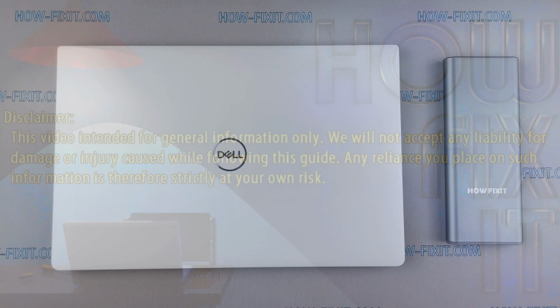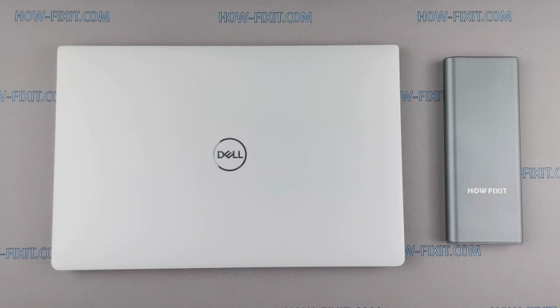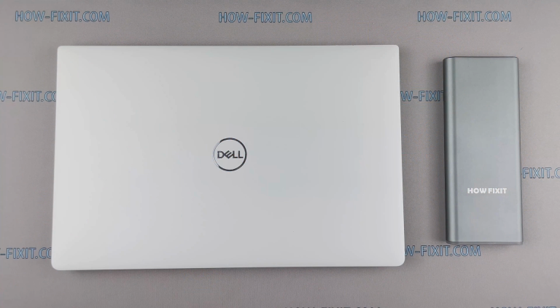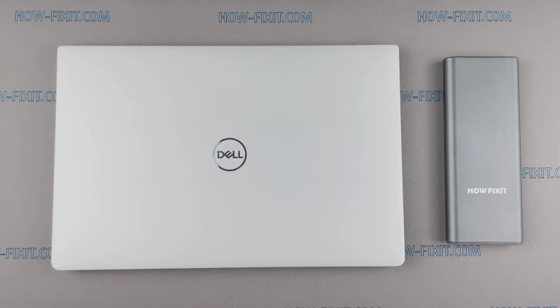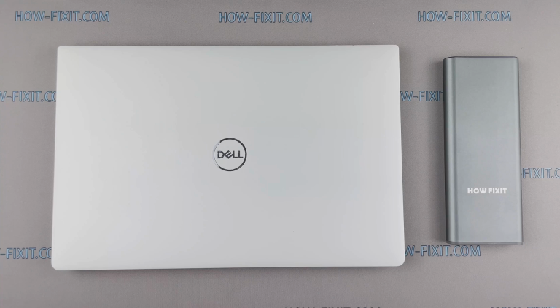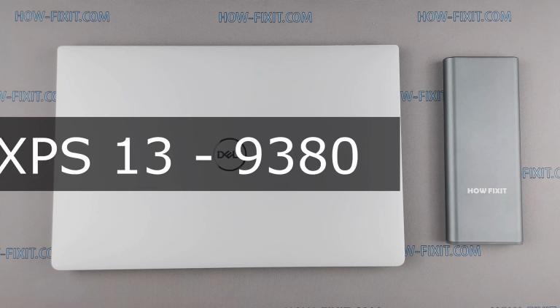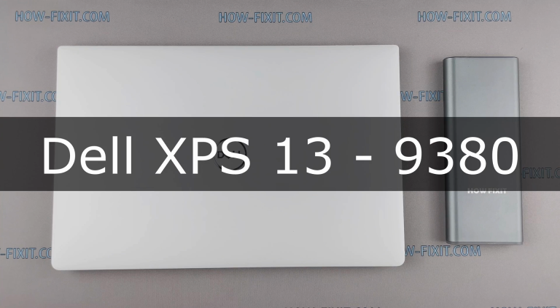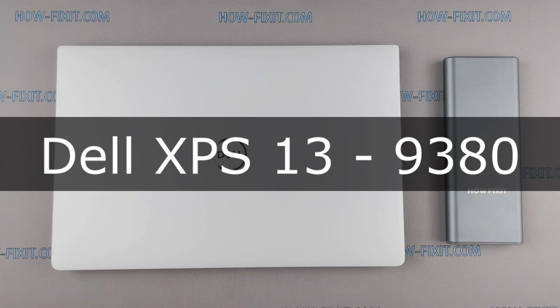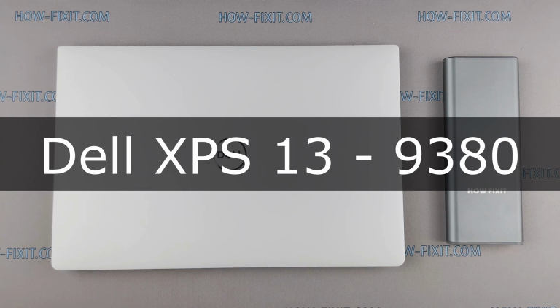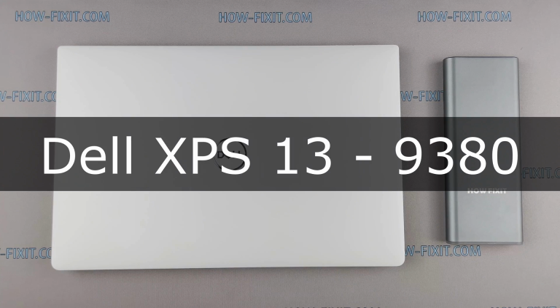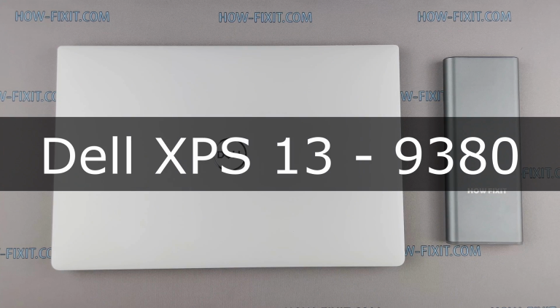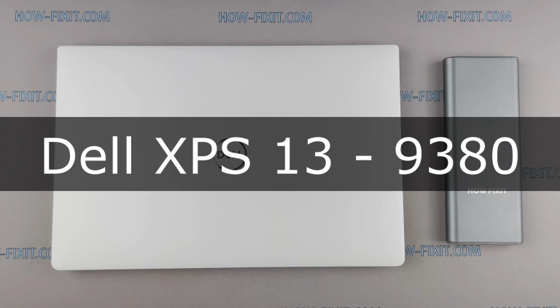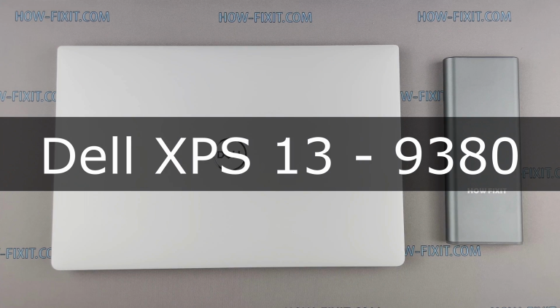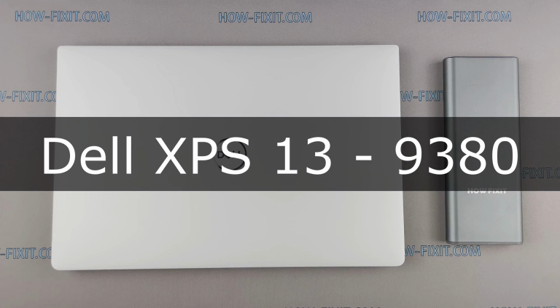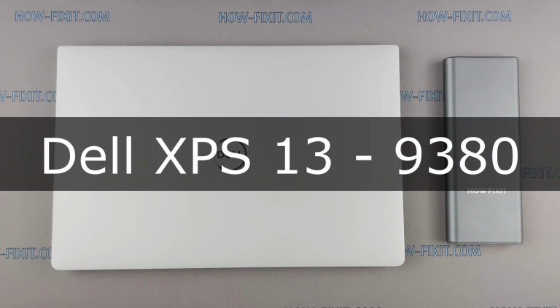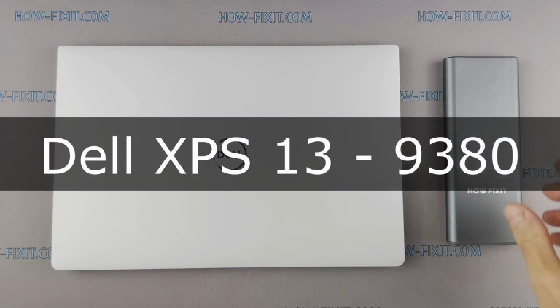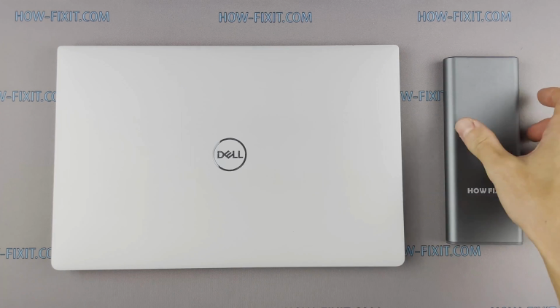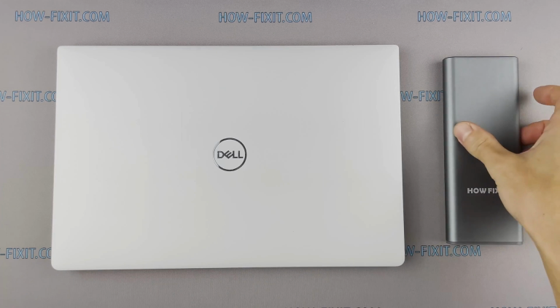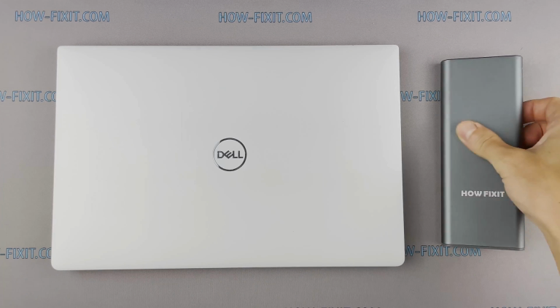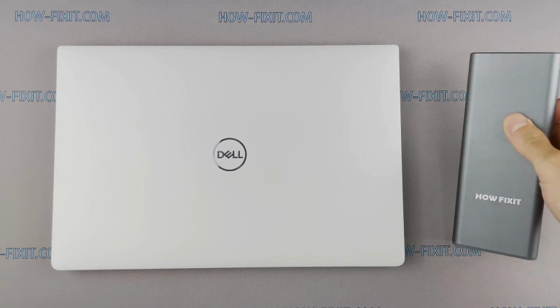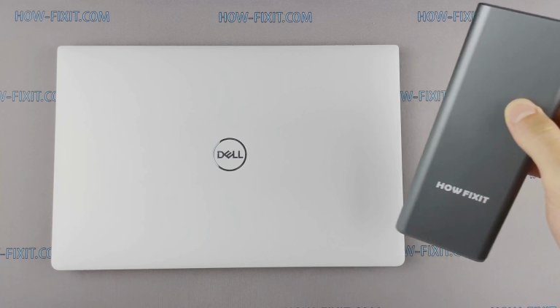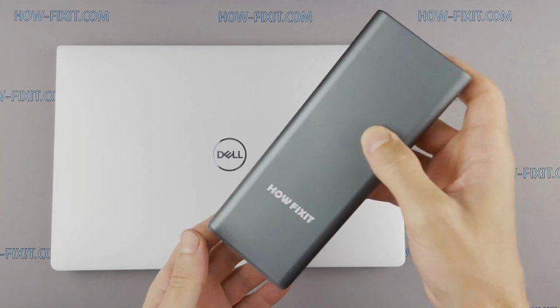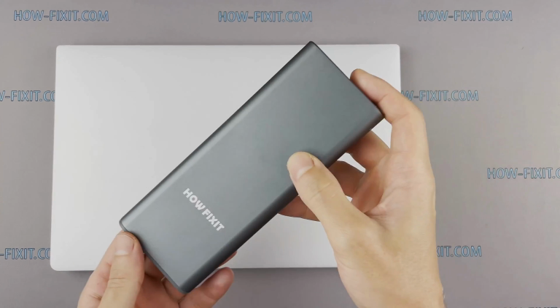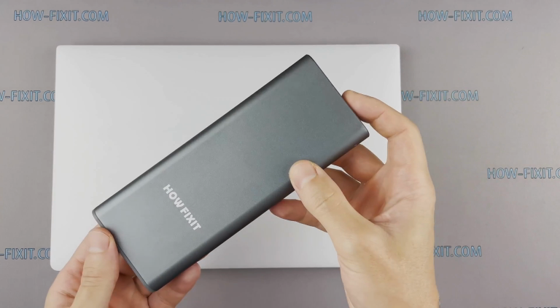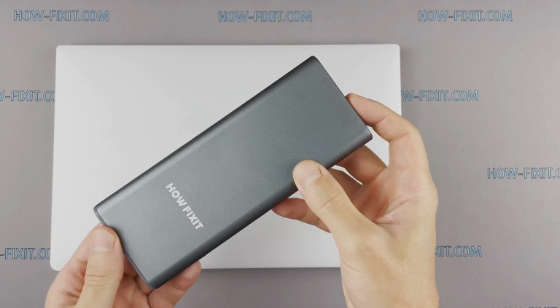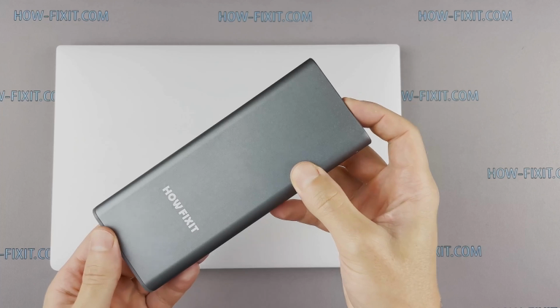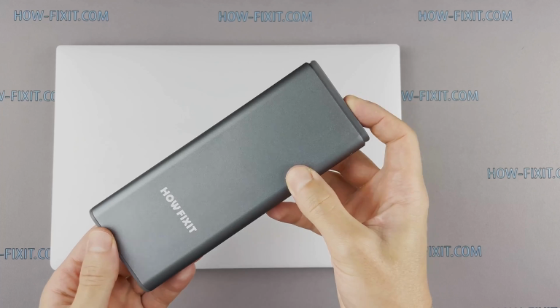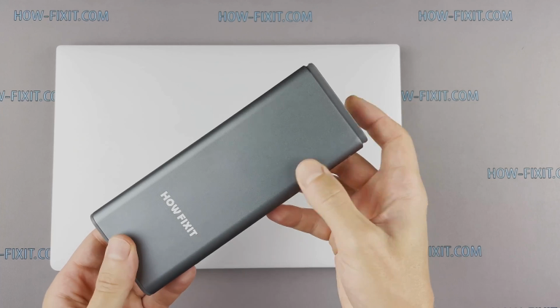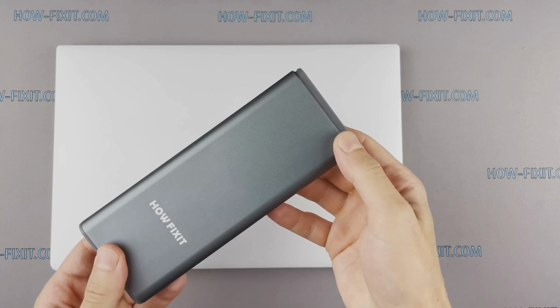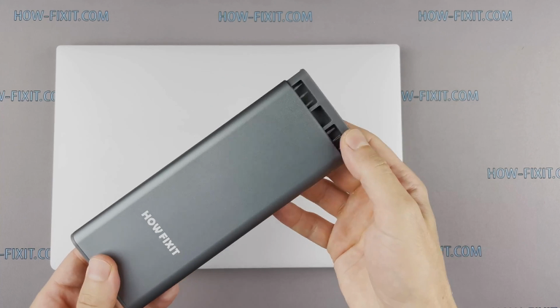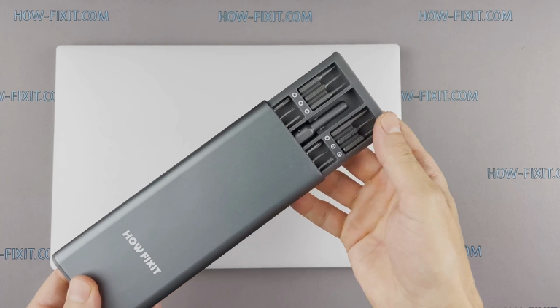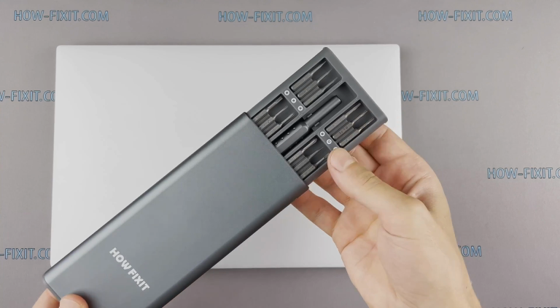Hello everyone! Welcome to HowFixit. In this video I am going to show you how to disassemble a laptop, clean it from dust, and replace thermal paste.